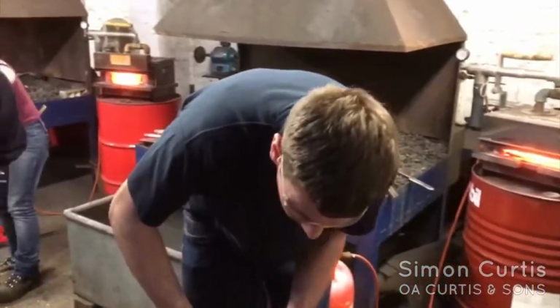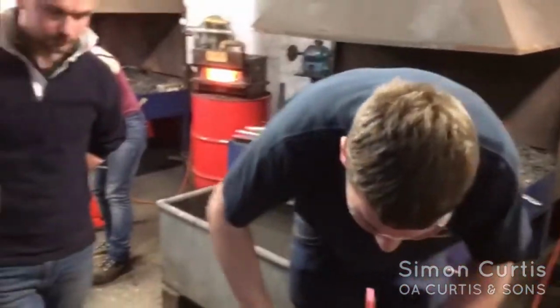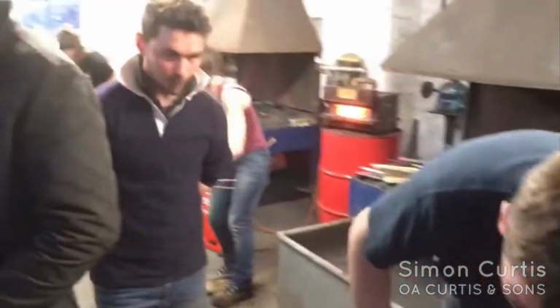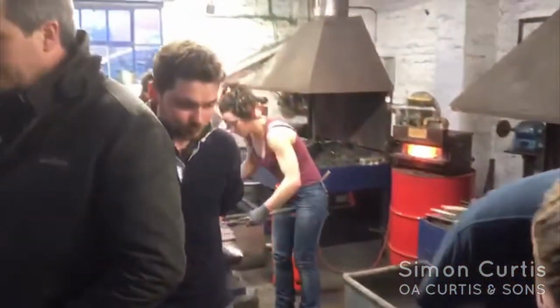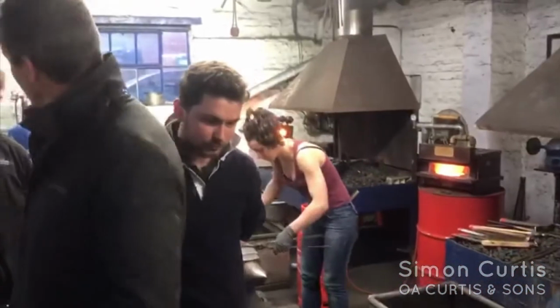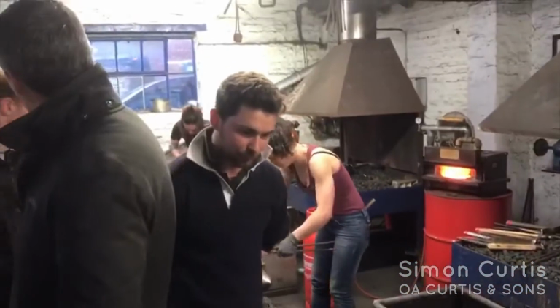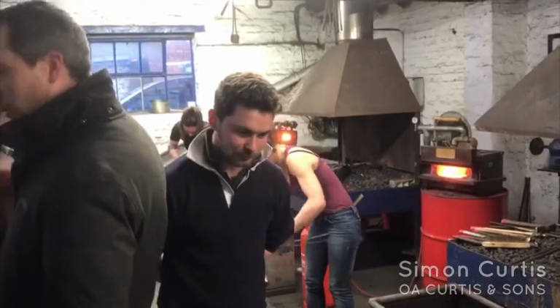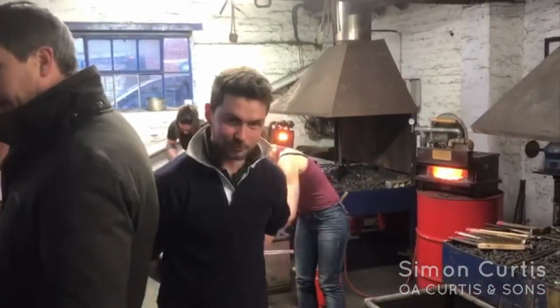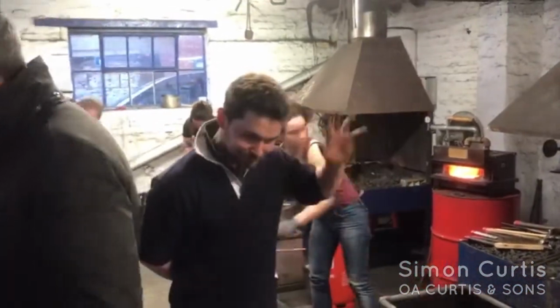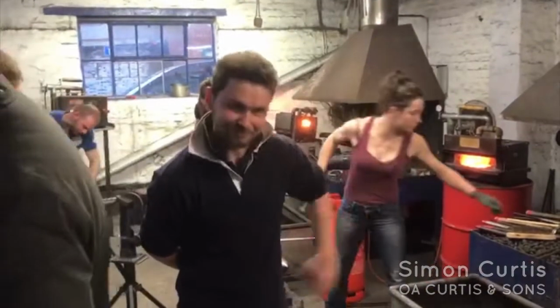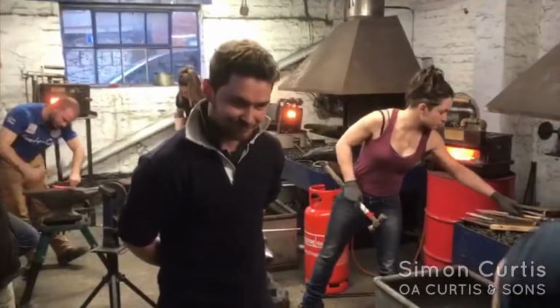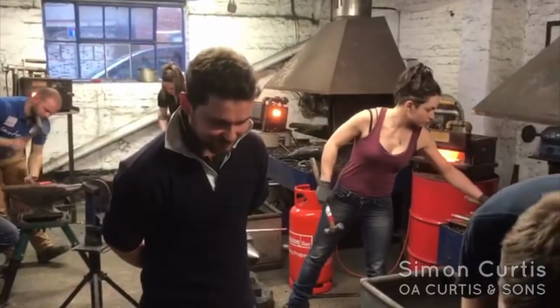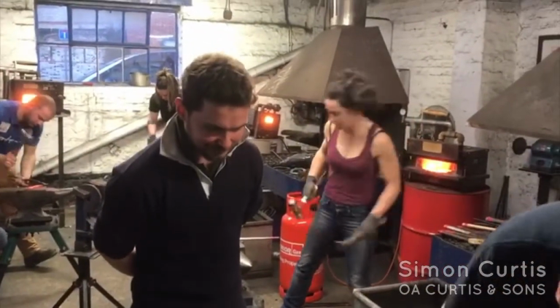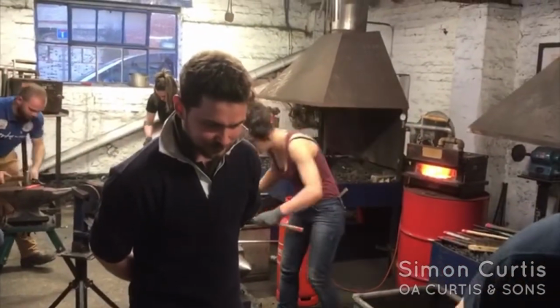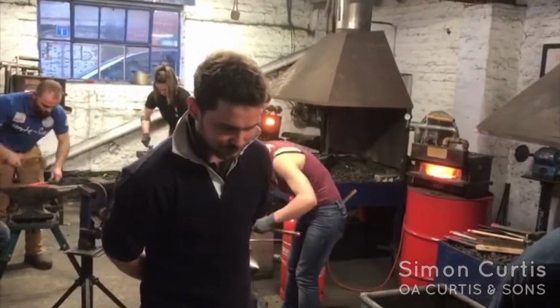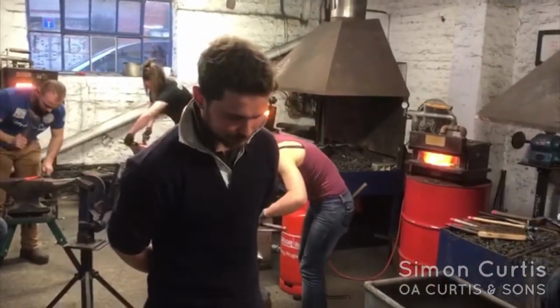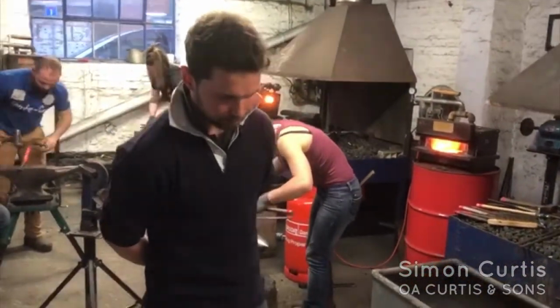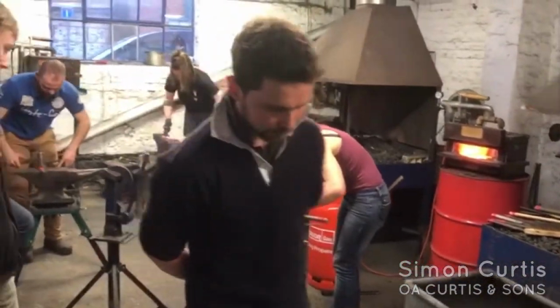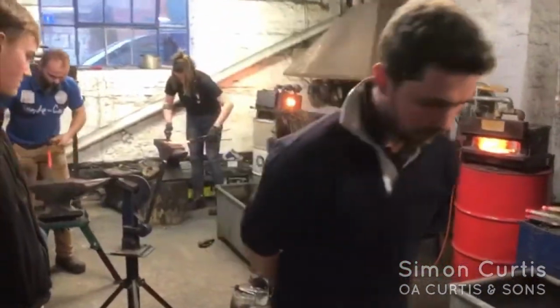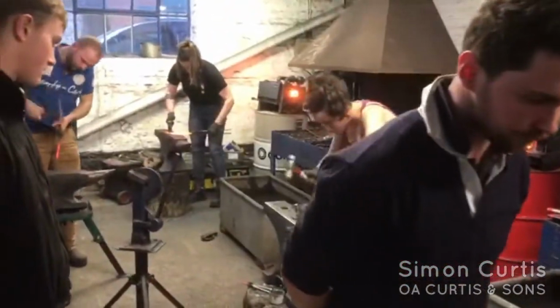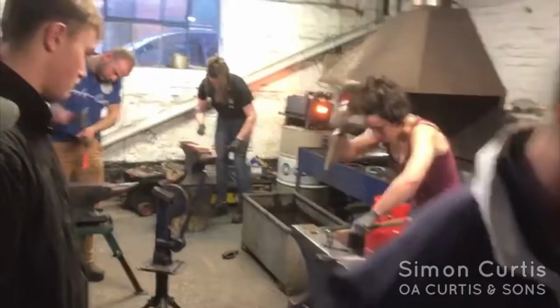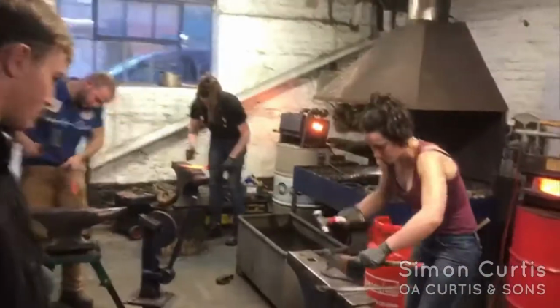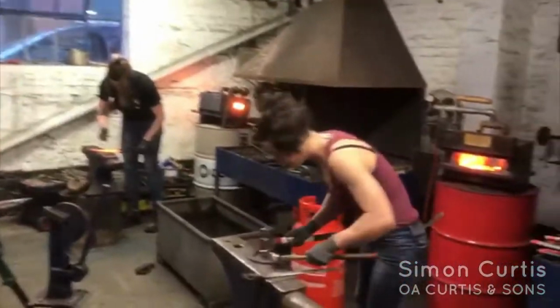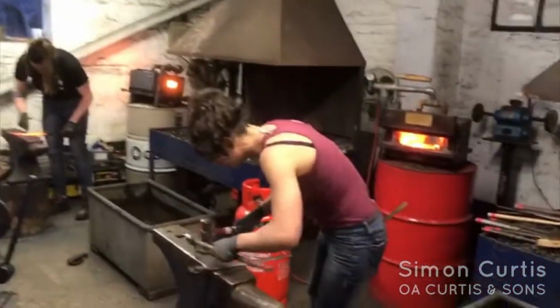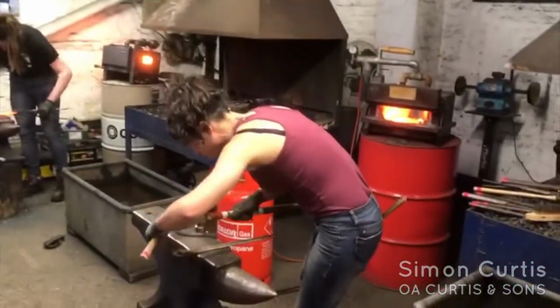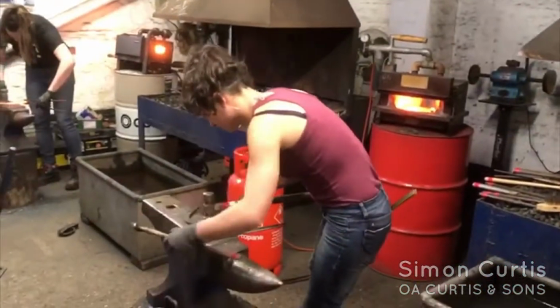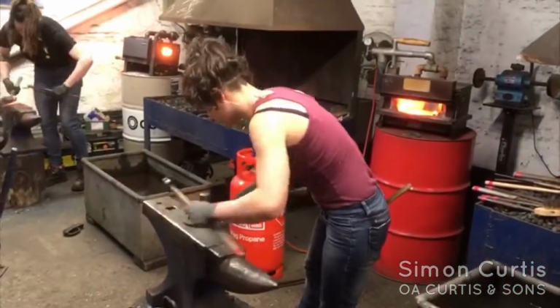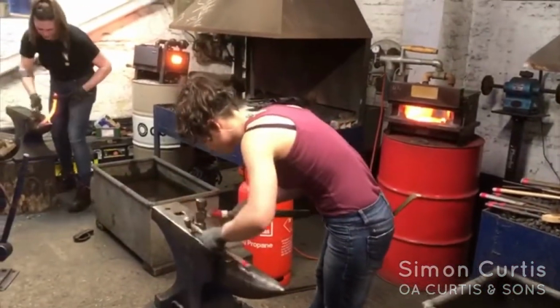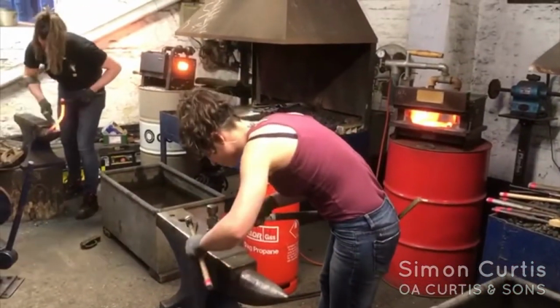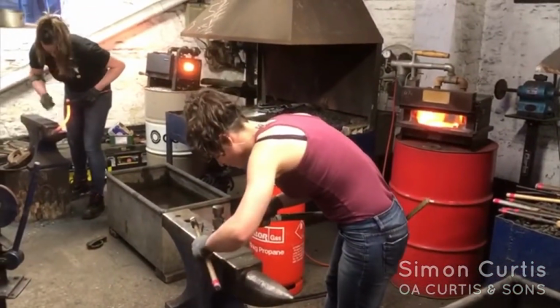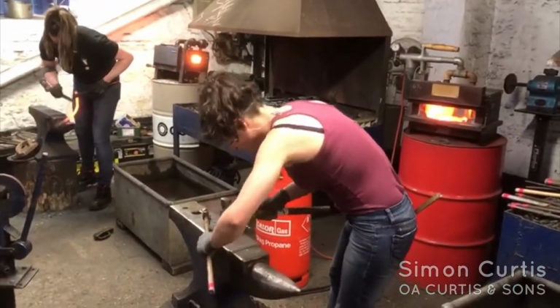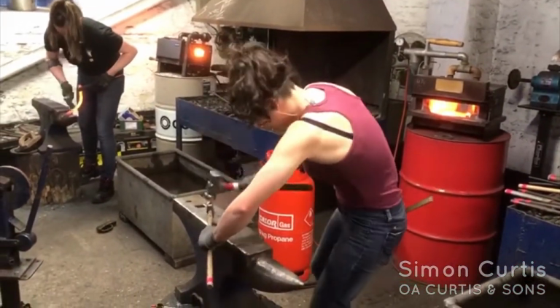Over here is Liam, who is now going to get out of the way because he is blocking Laura. Laura is over here. Laura is the French of French. She has been with us for about three weeks.